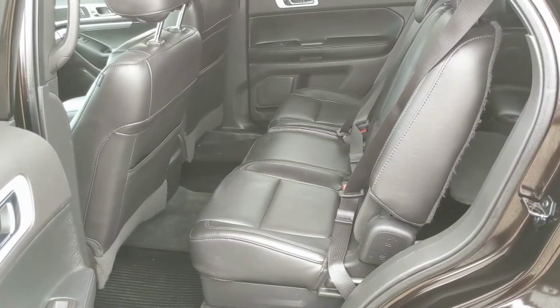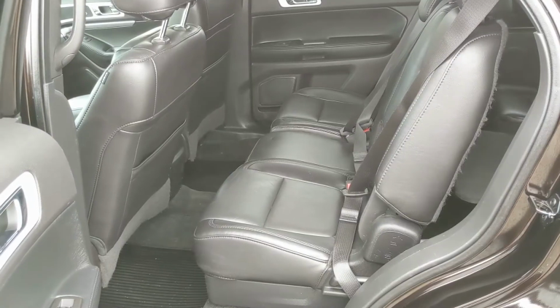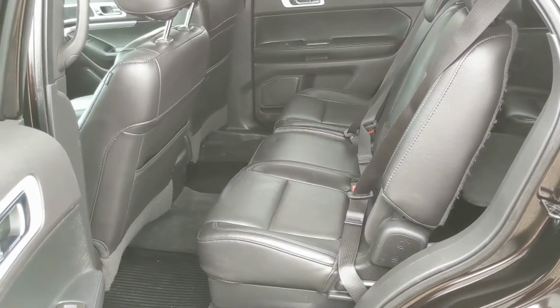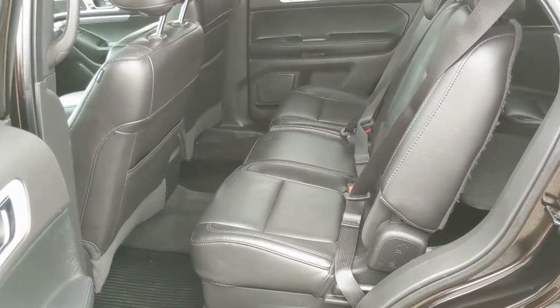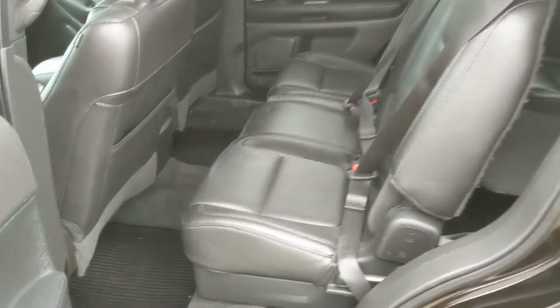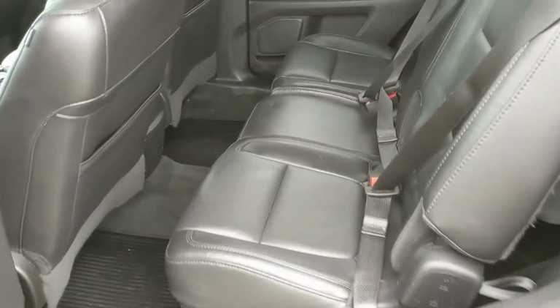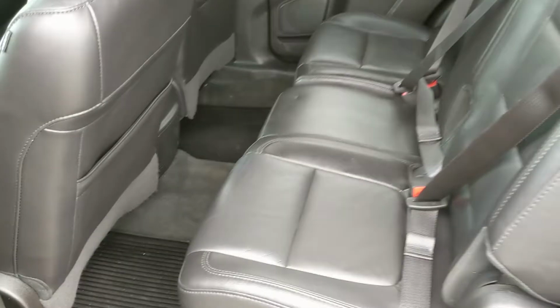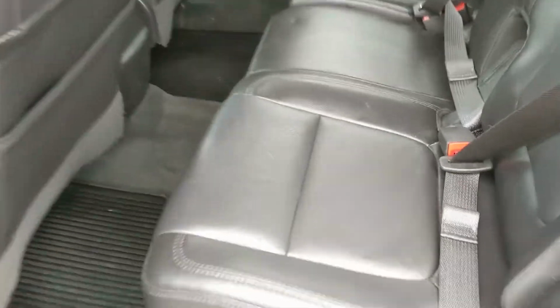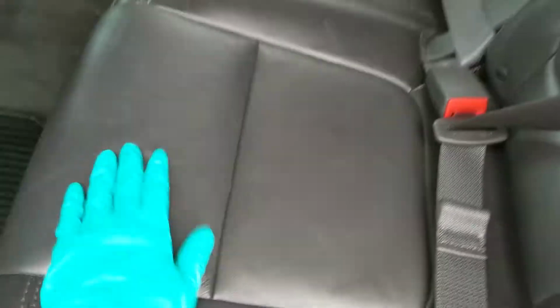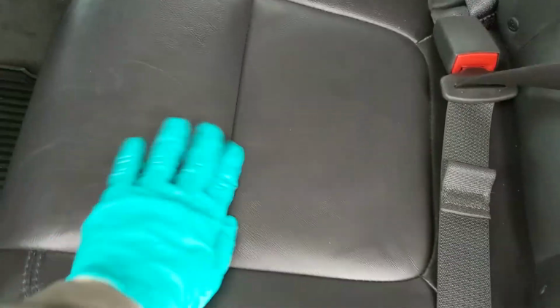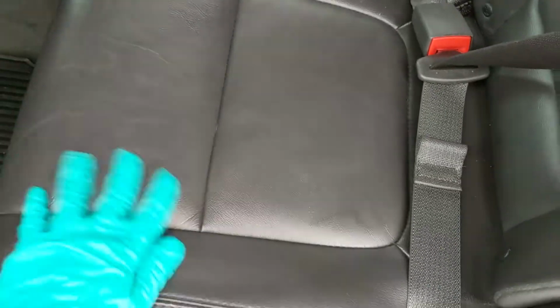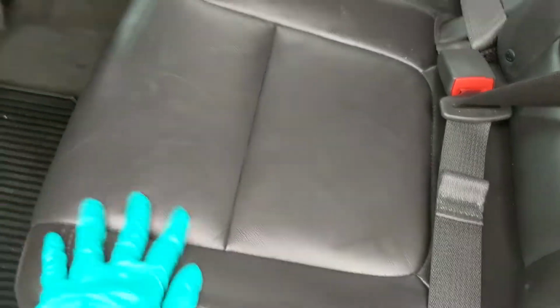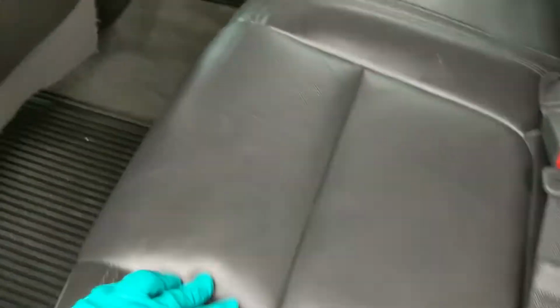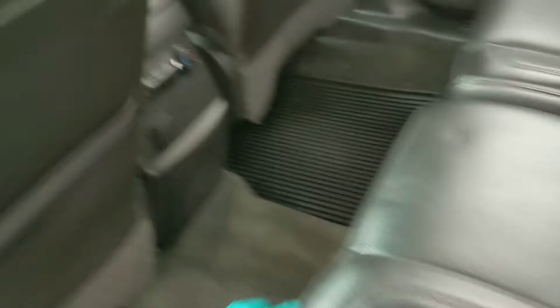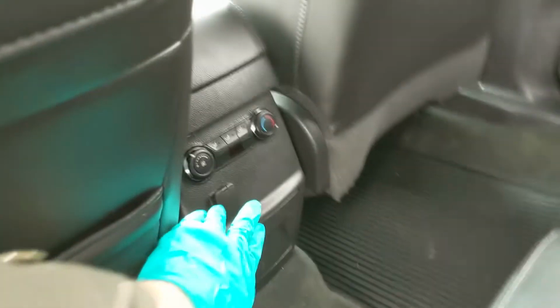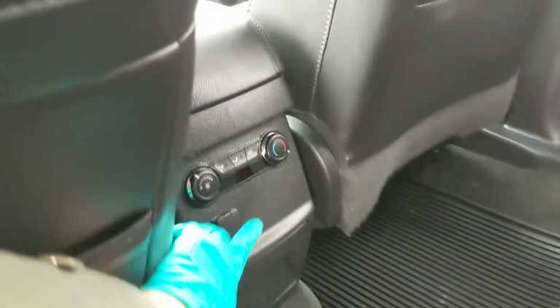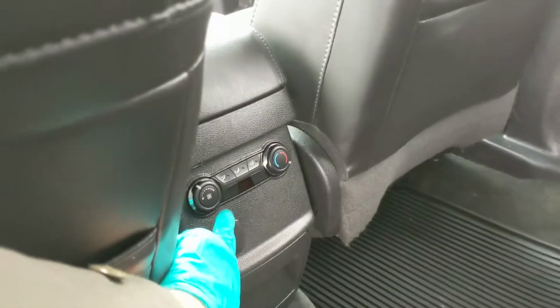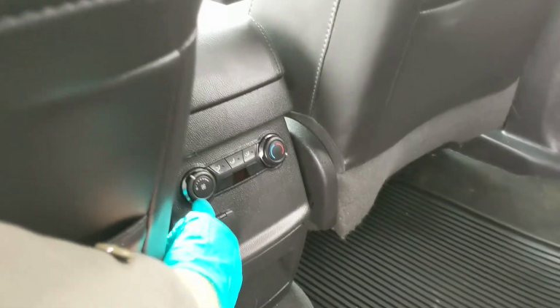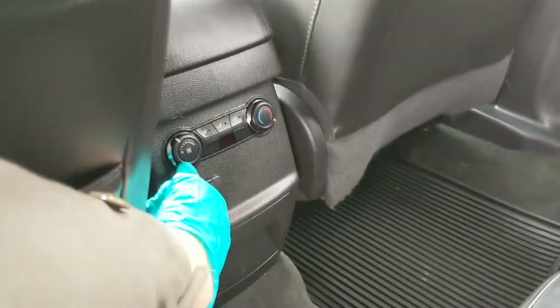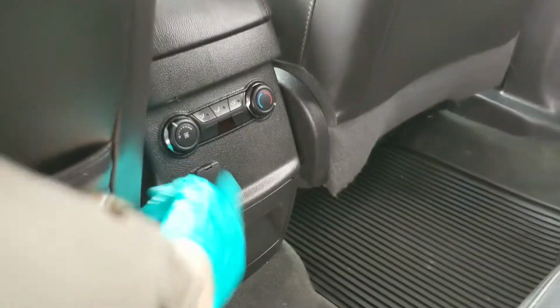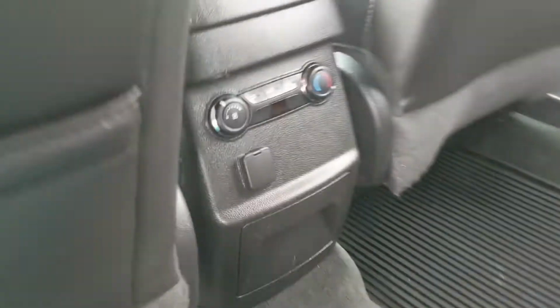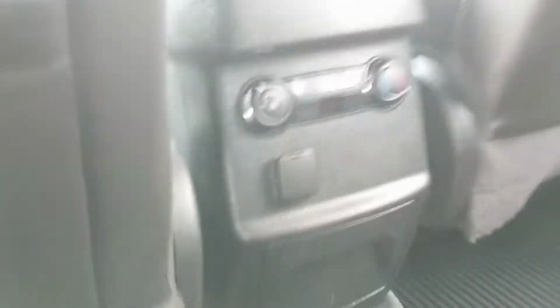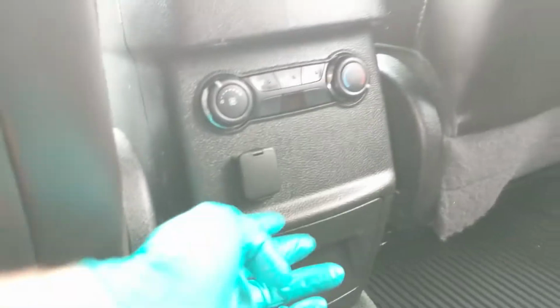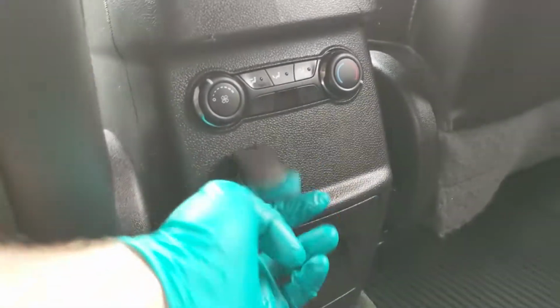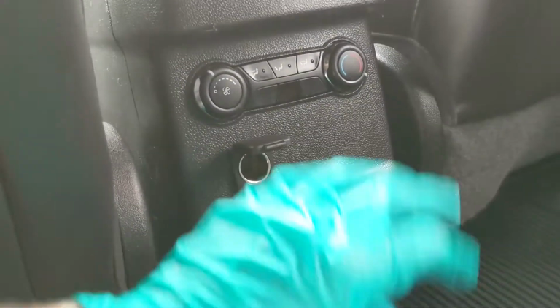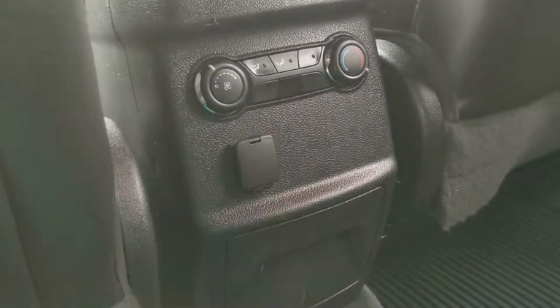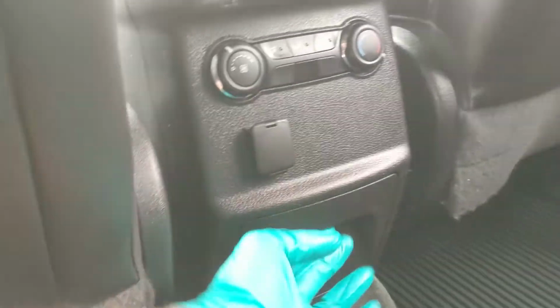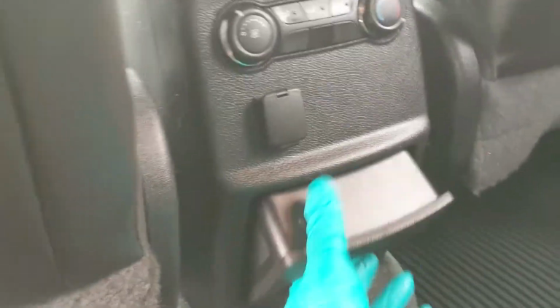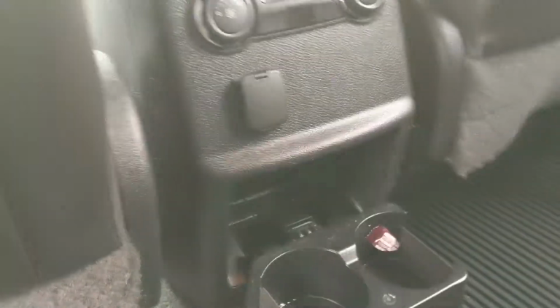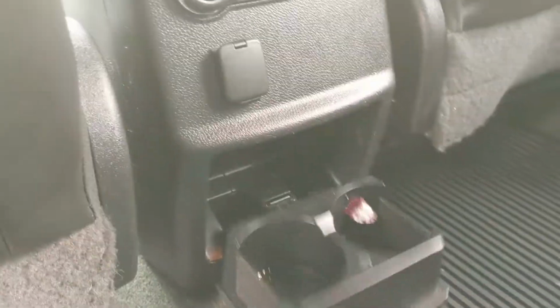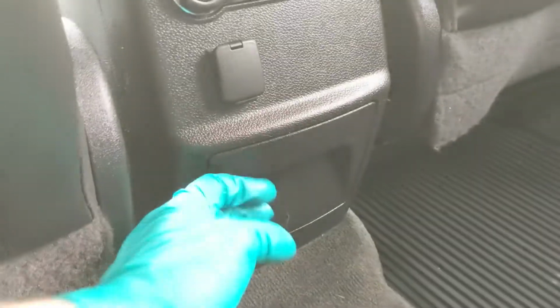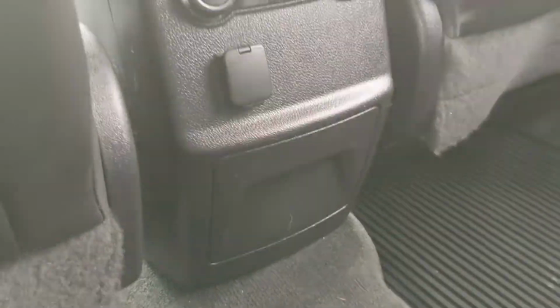Now looking into the second row where you have three more seats with a nice full leather interior, and down here they have their own climate controls as well as a 12 volt power outlet and two cup holders that fold out.